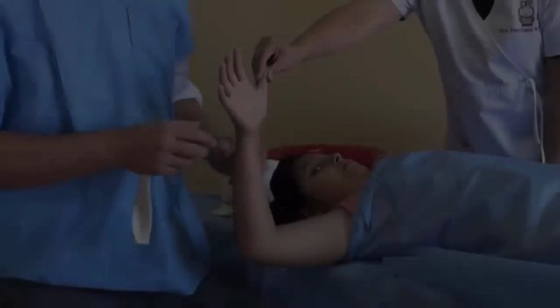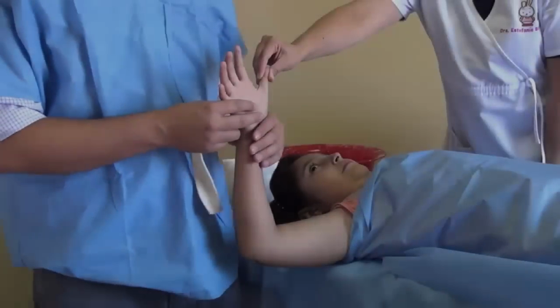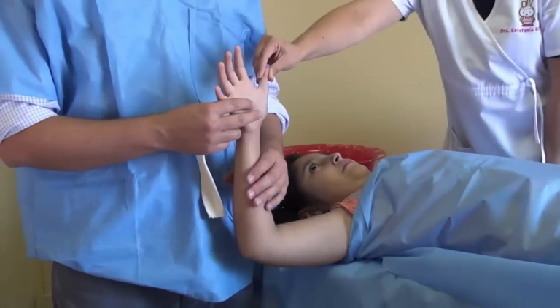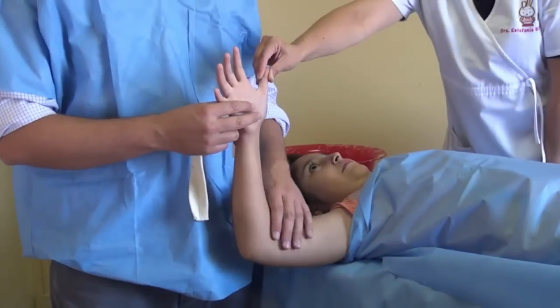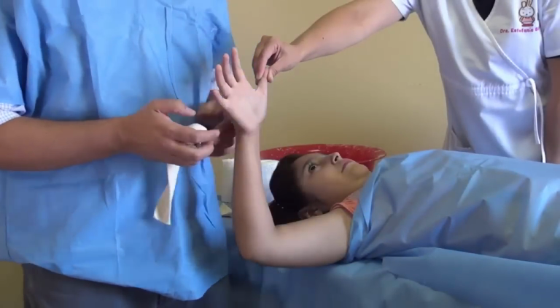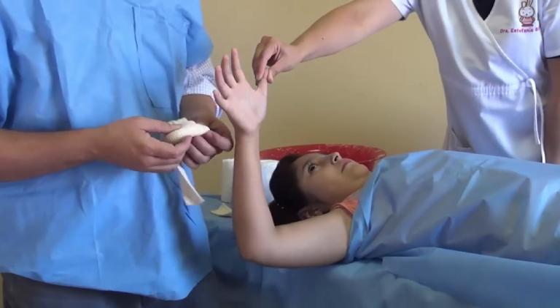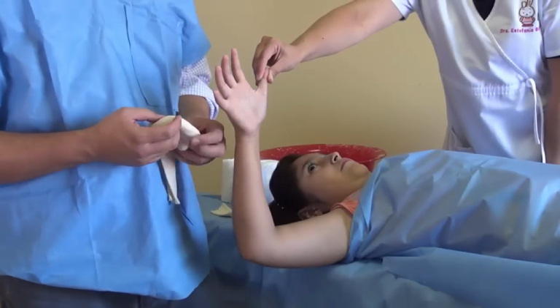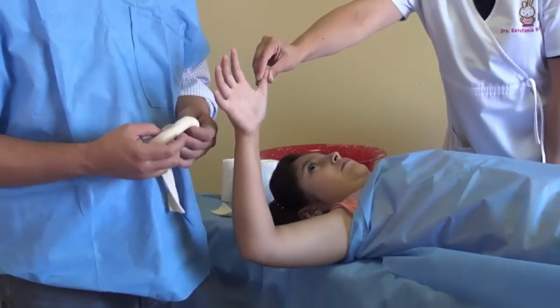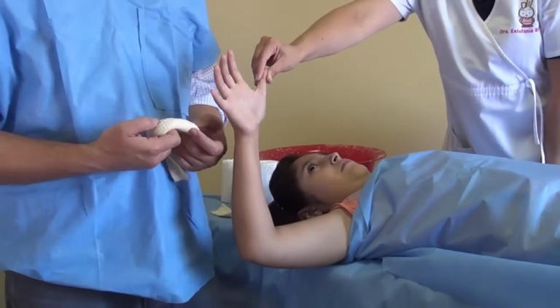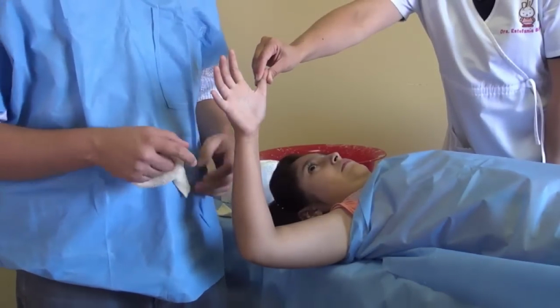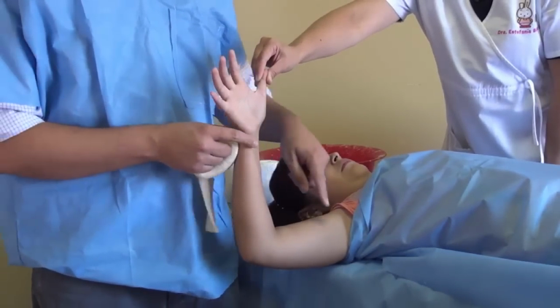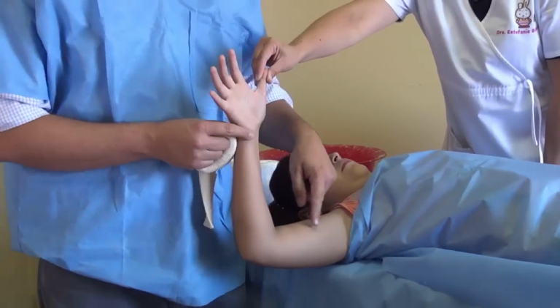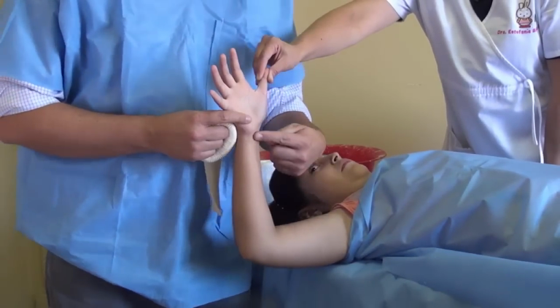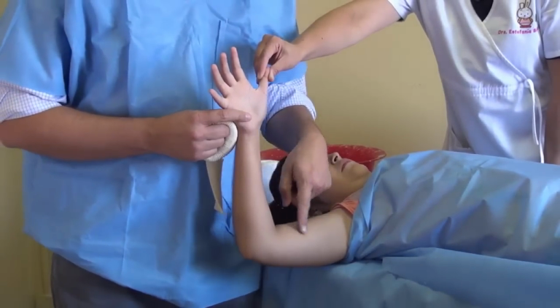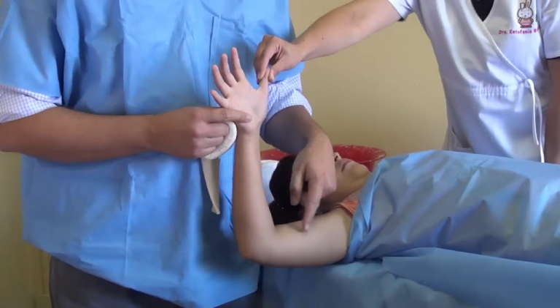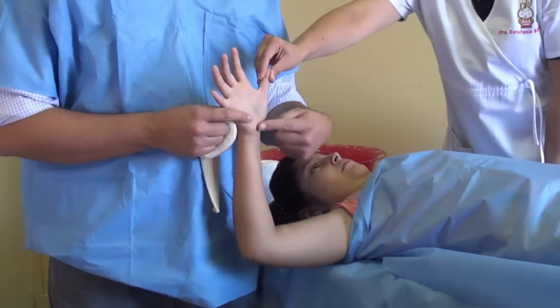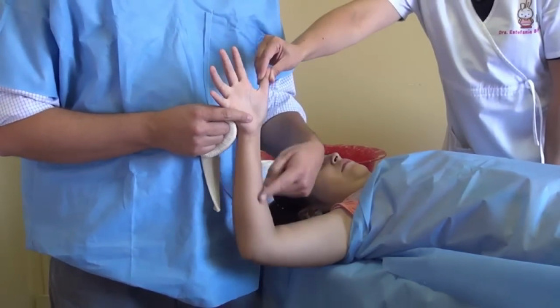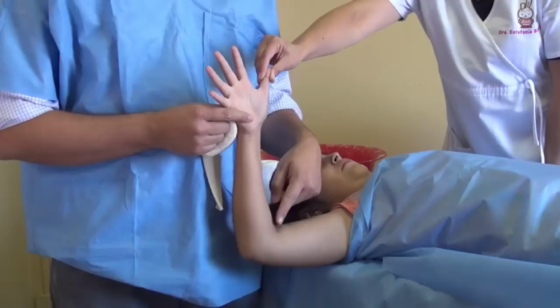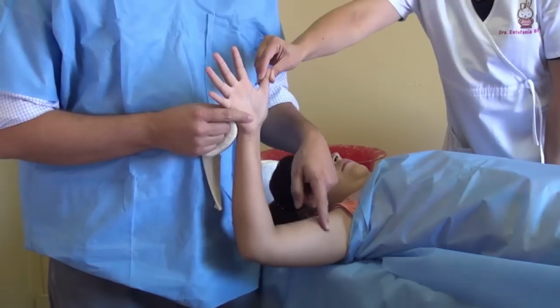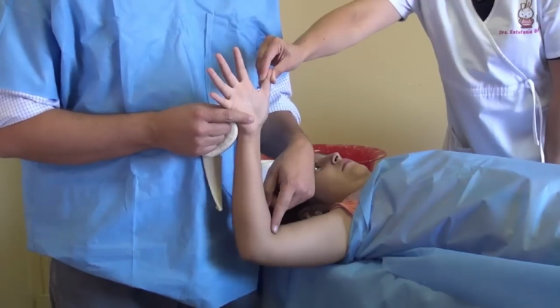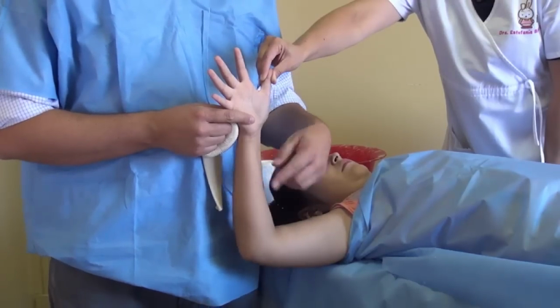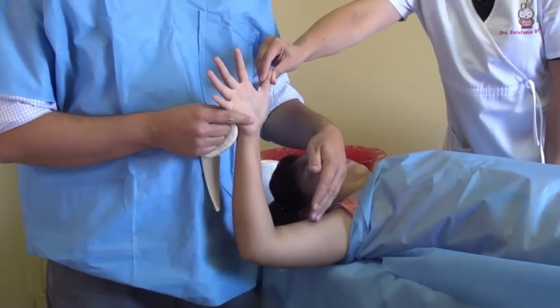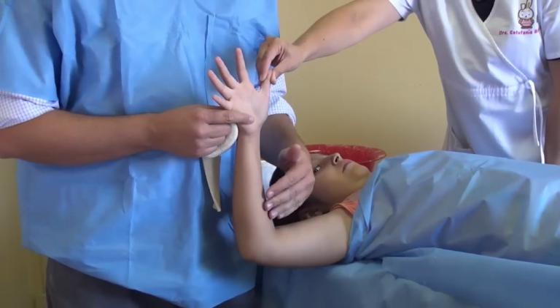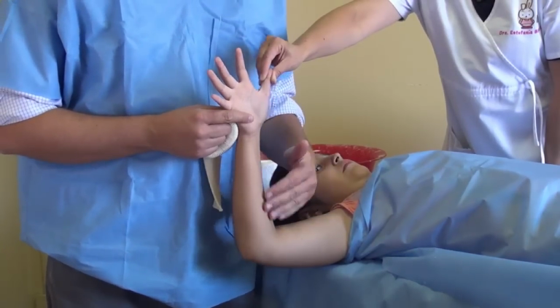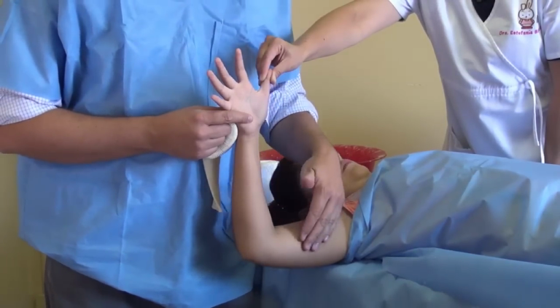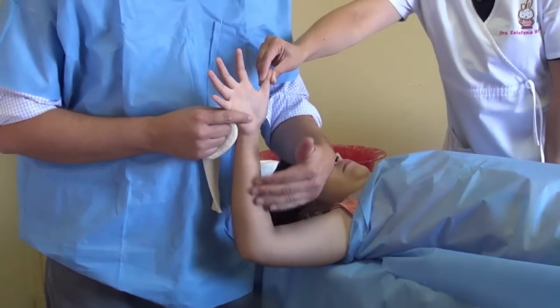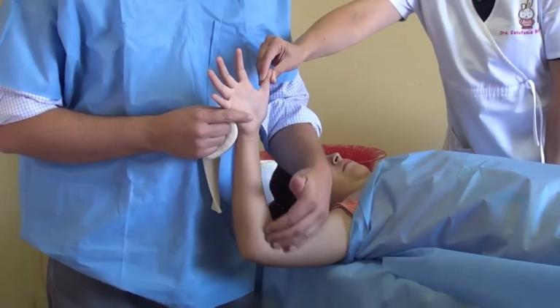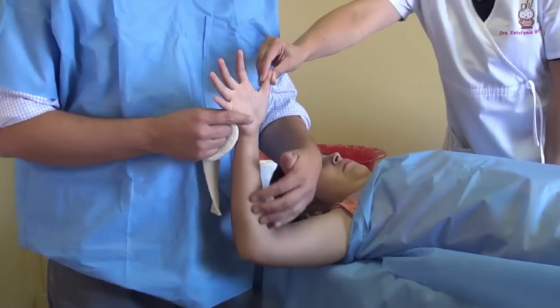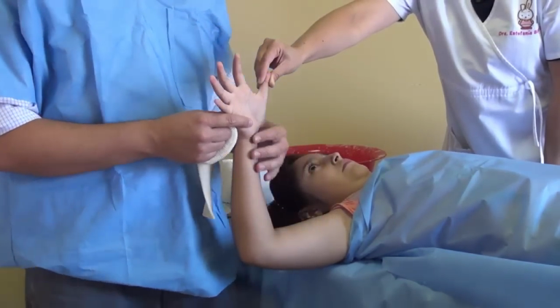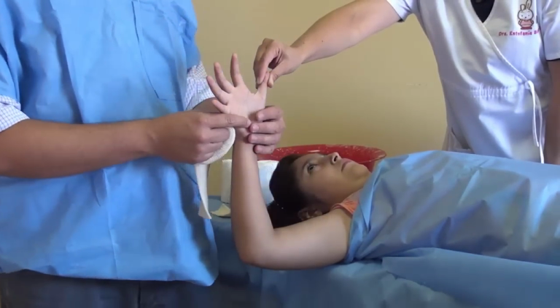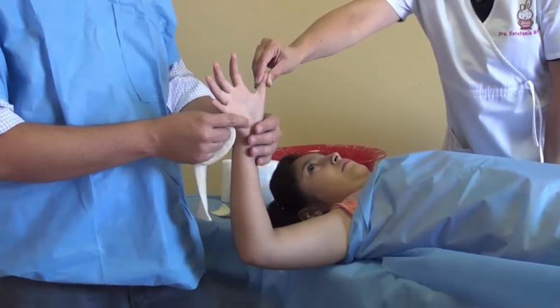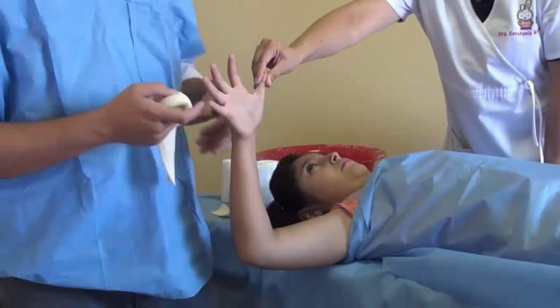Now we're going to start doing our cast. First of all, make sure the position of the arm is the right position. We're going to put the cast with 90° flexion of the elbow and the wrist straight.